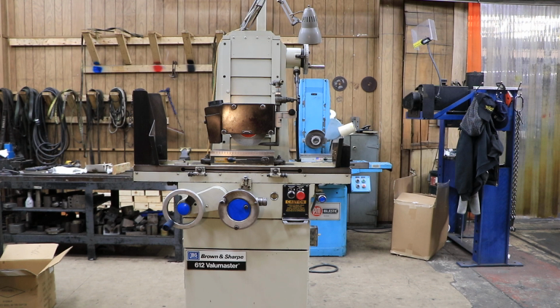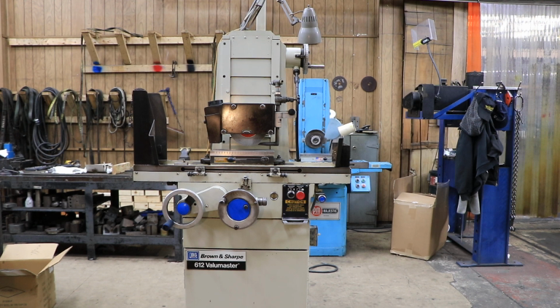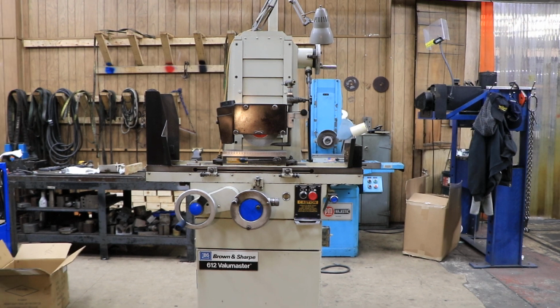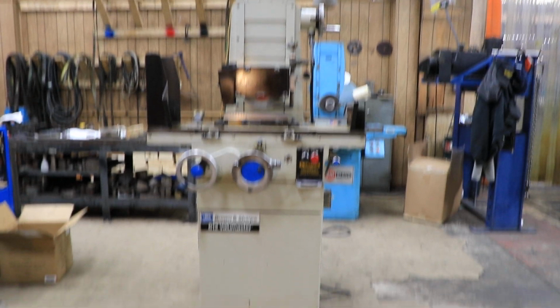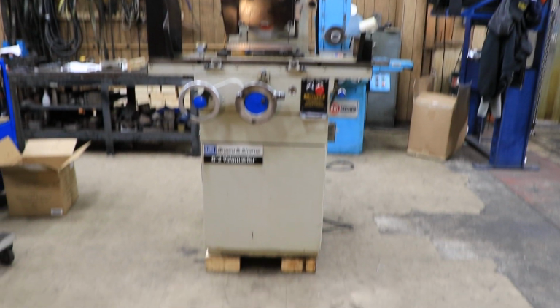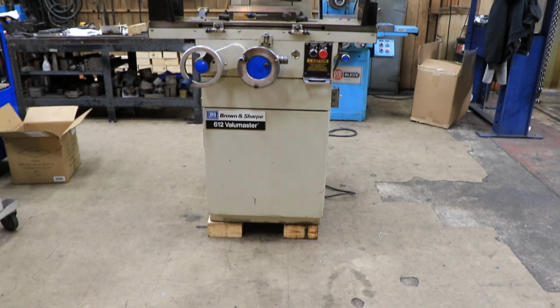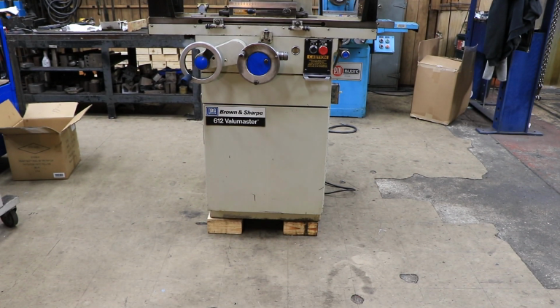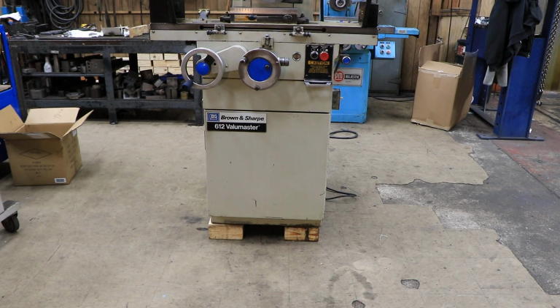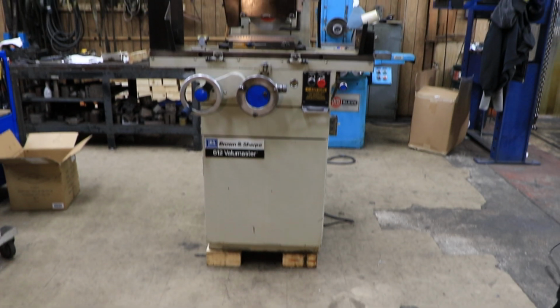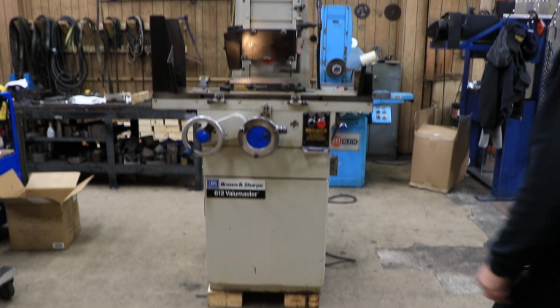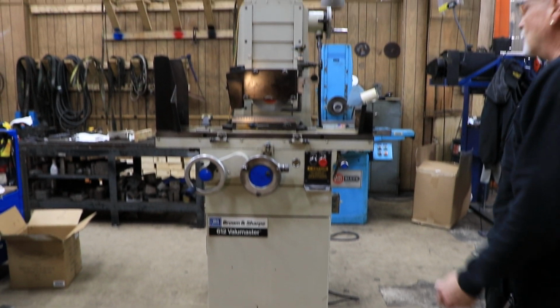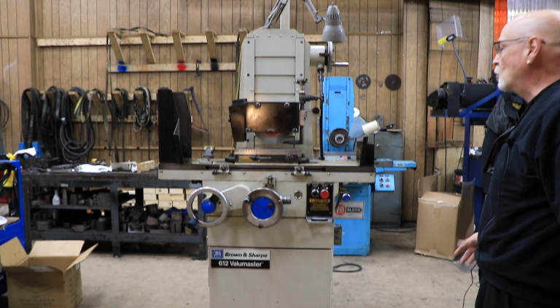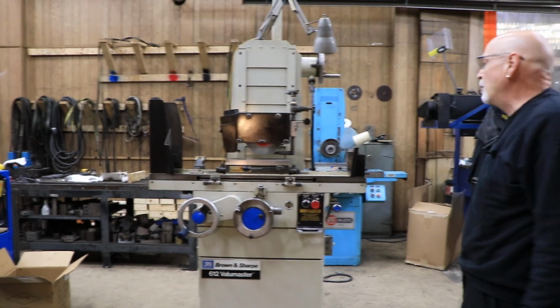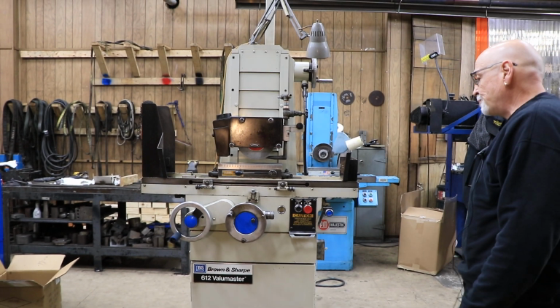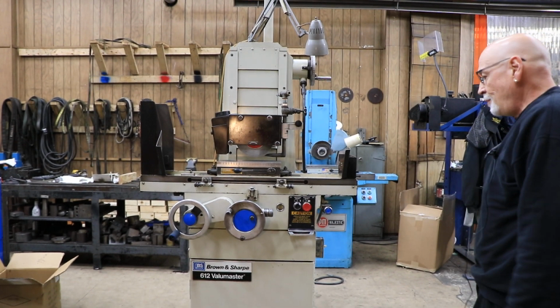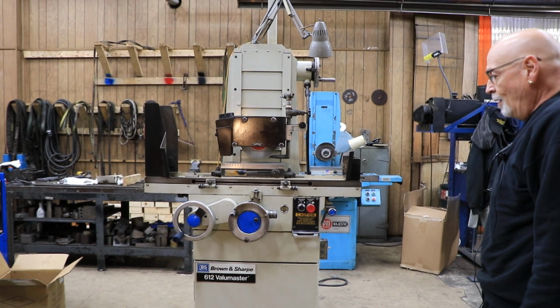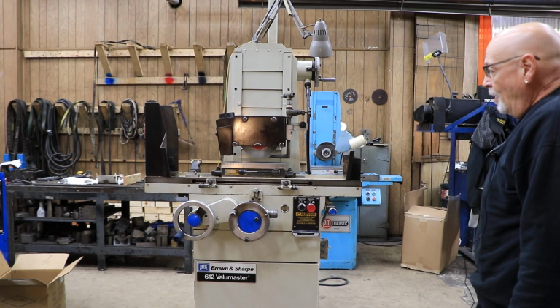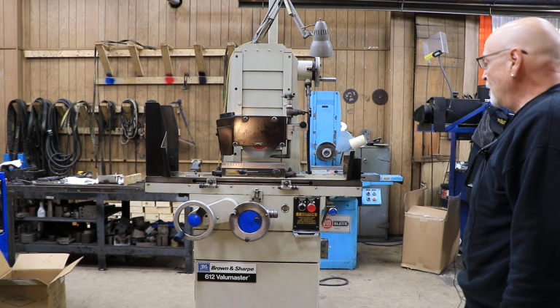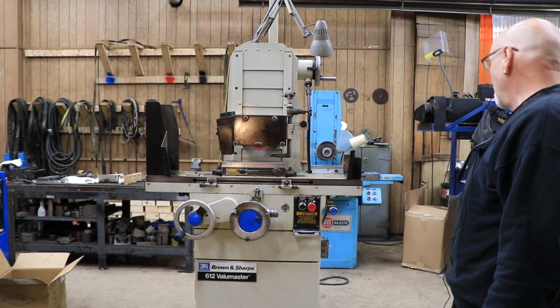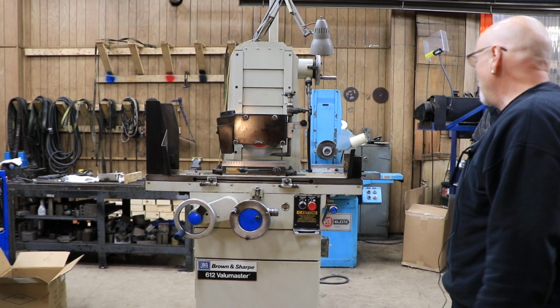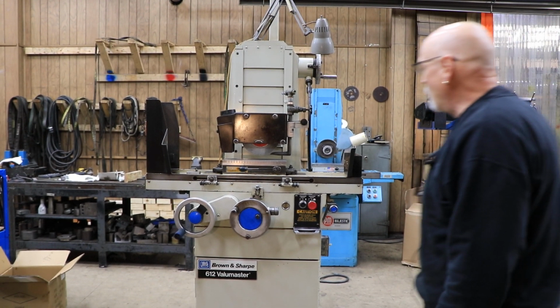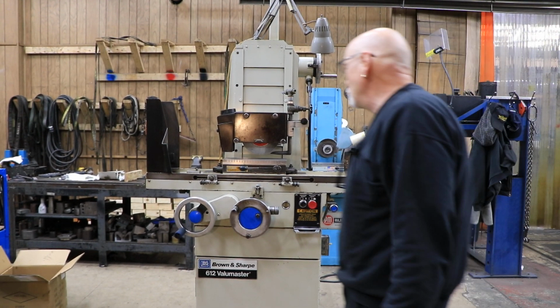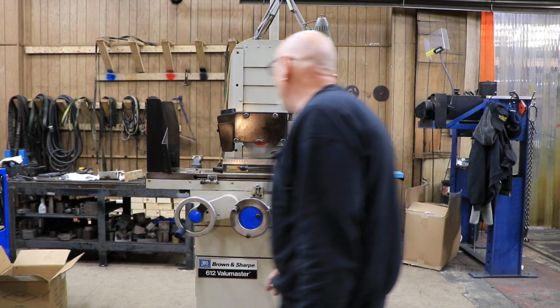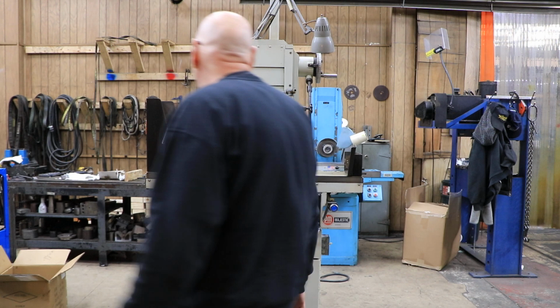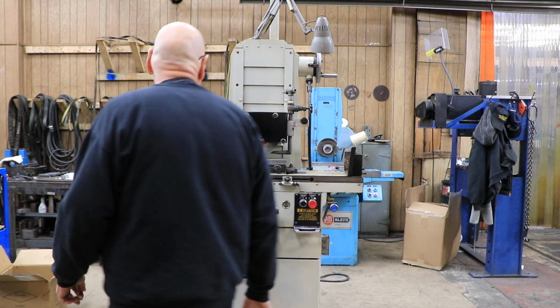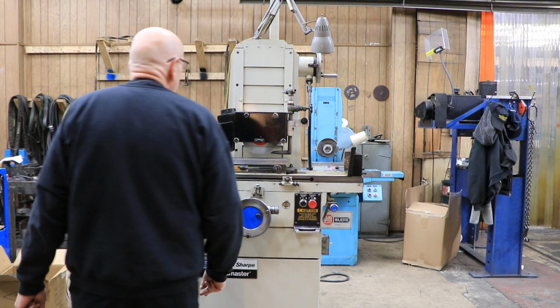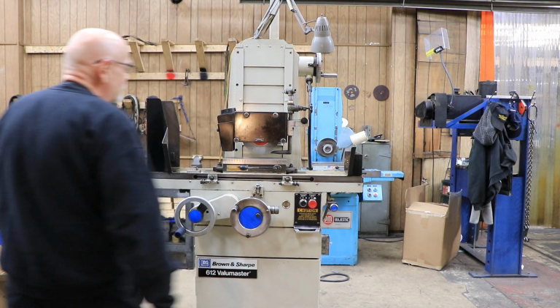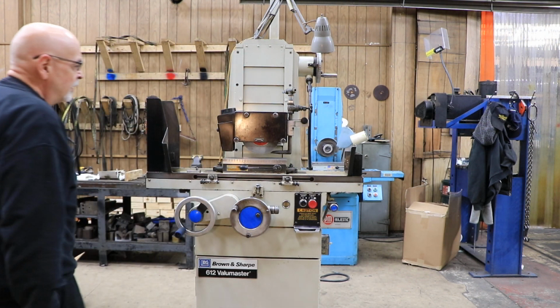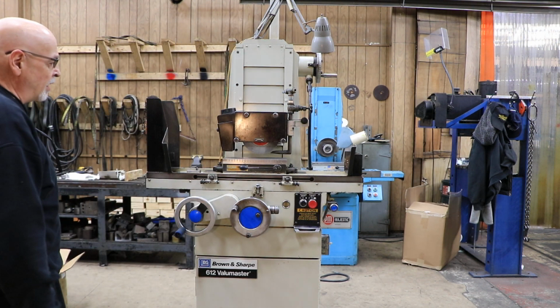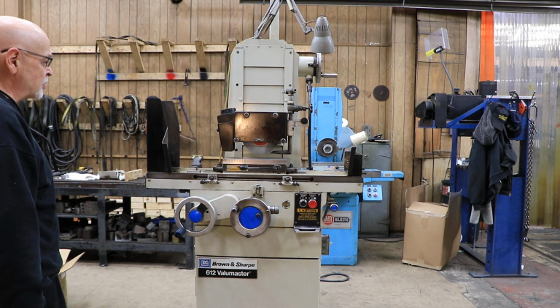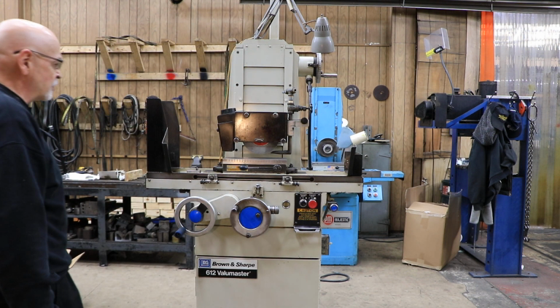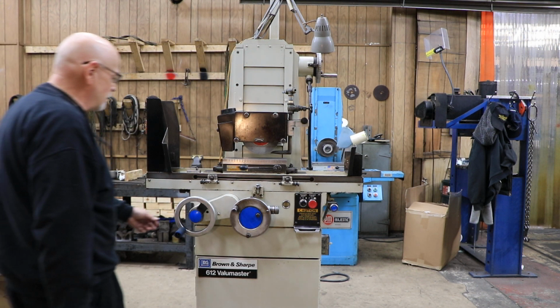Today we have a Brown and Sharp Value Master. This is a 612, wired for 220 or 230 volts. It's a hand feed surface grinder.